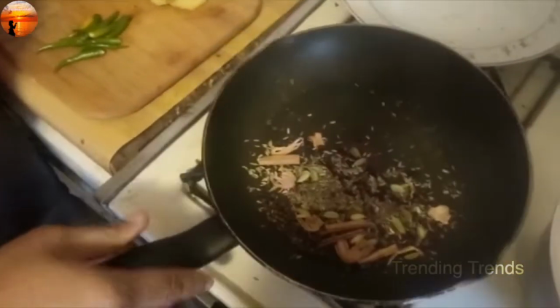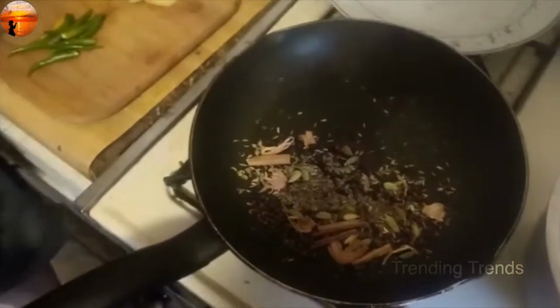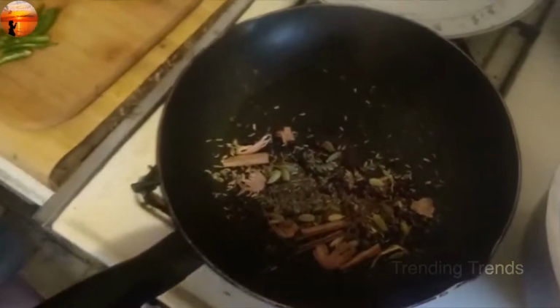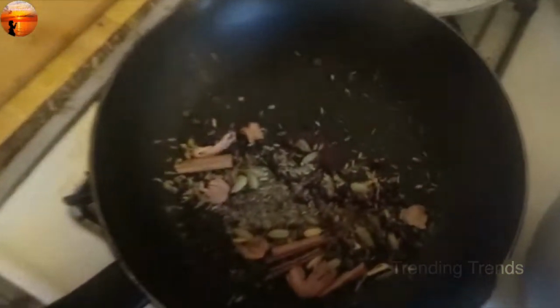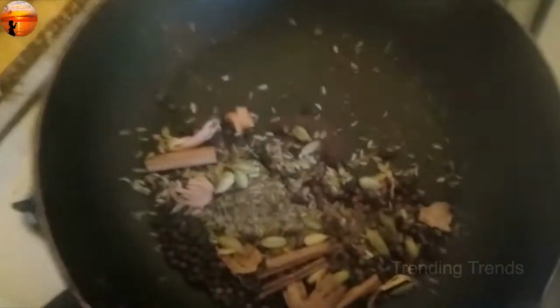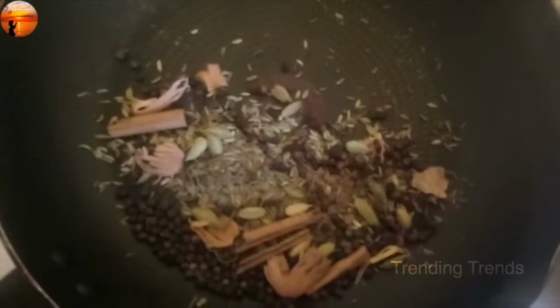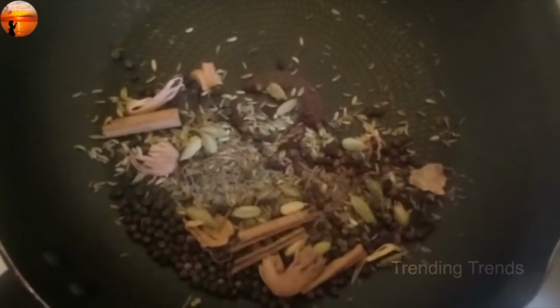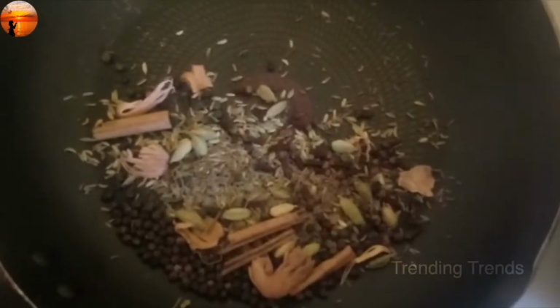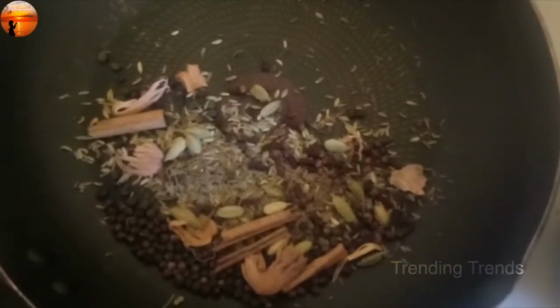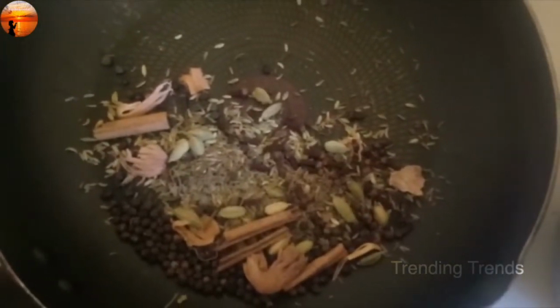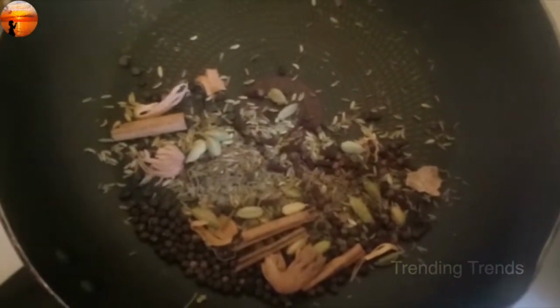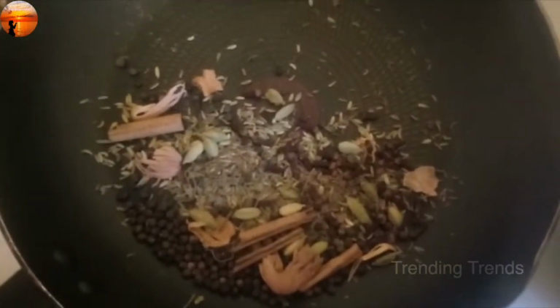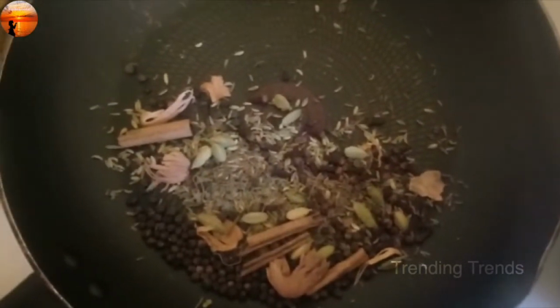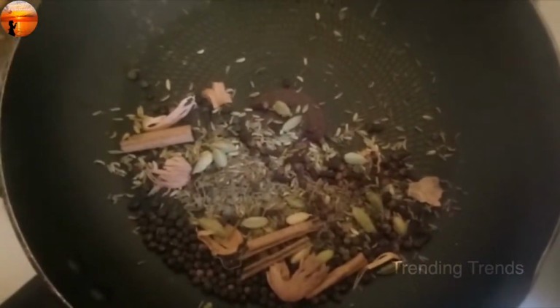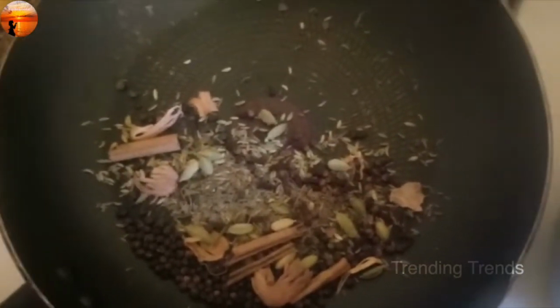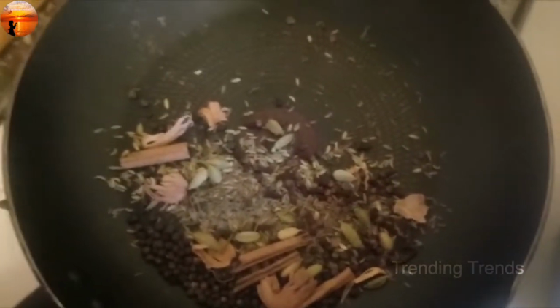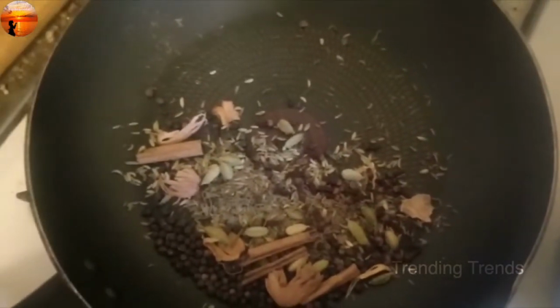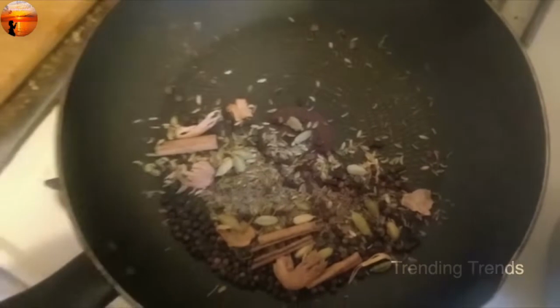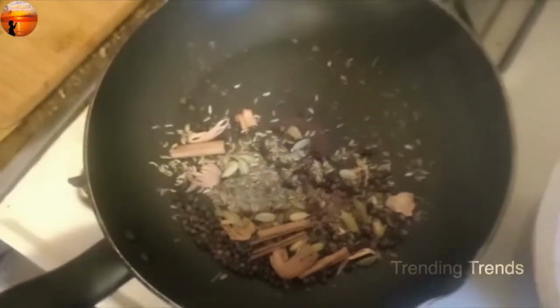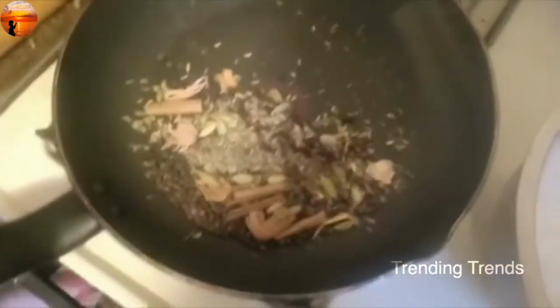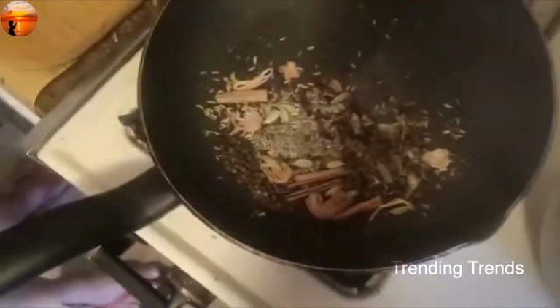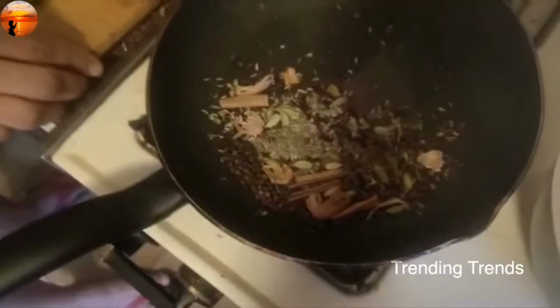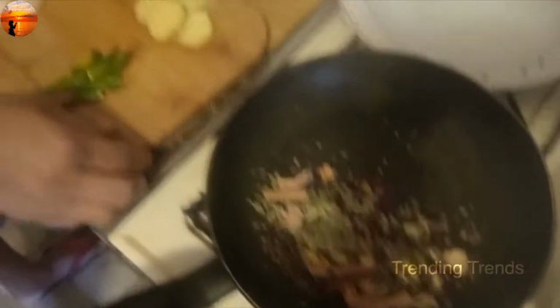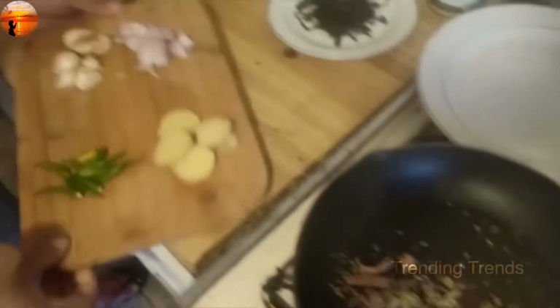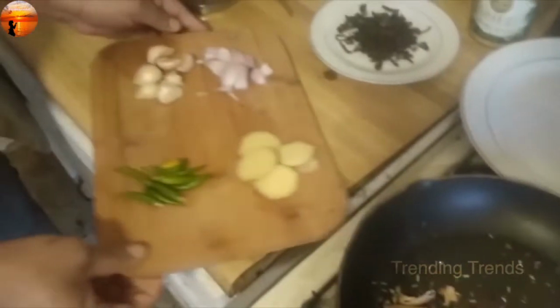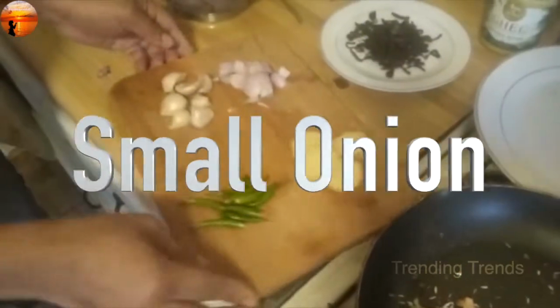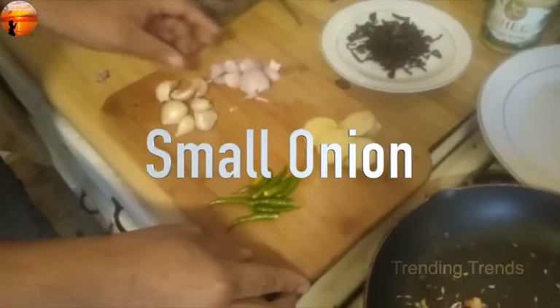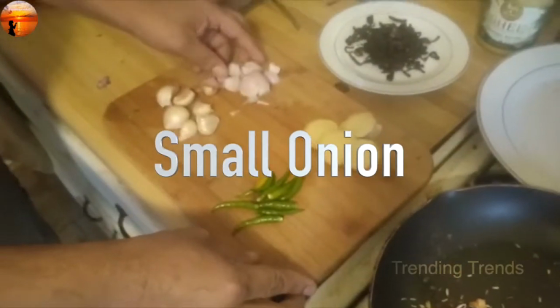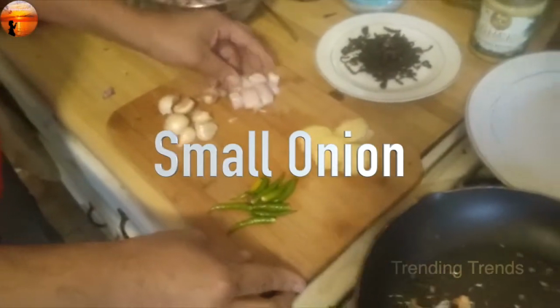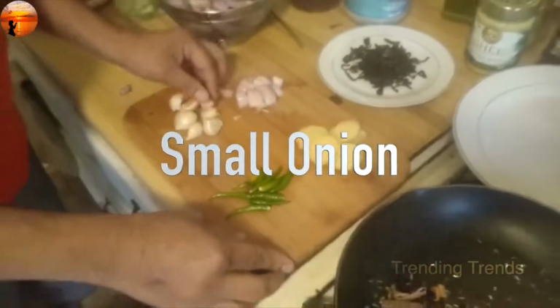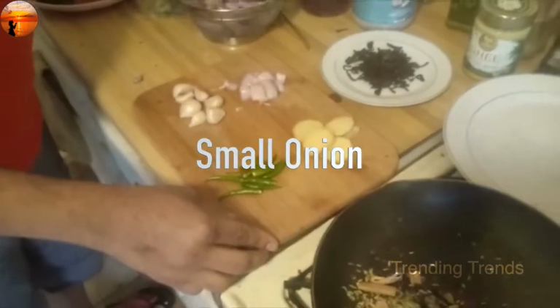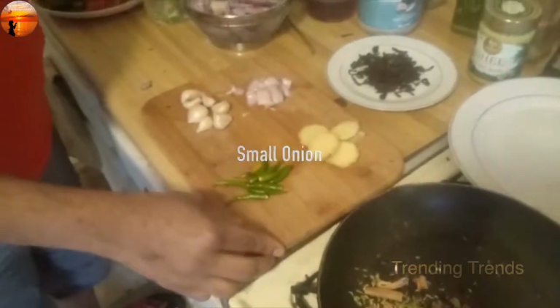I am going to add some salt. I will add 2 xamani. And we are going to cut some shallots.